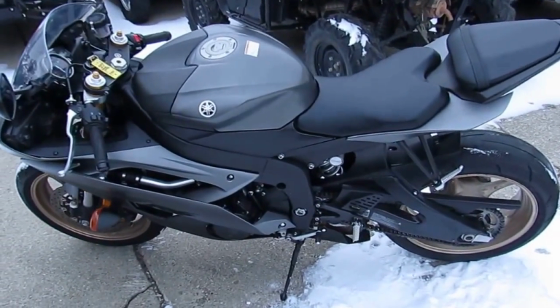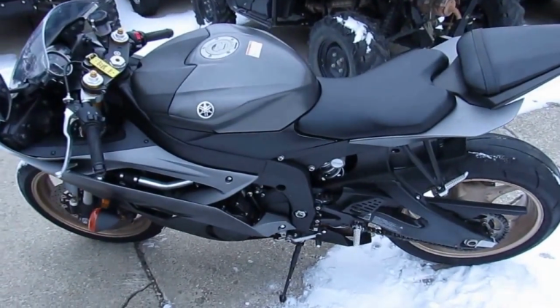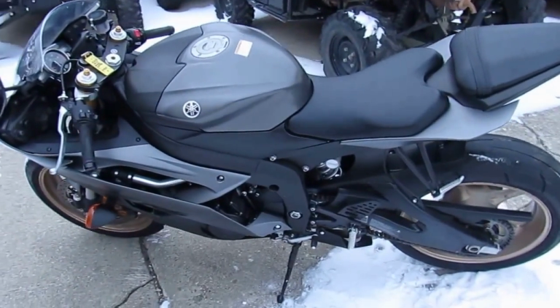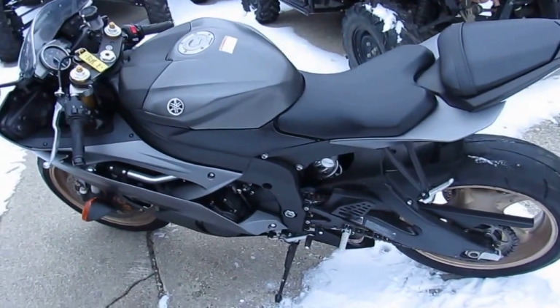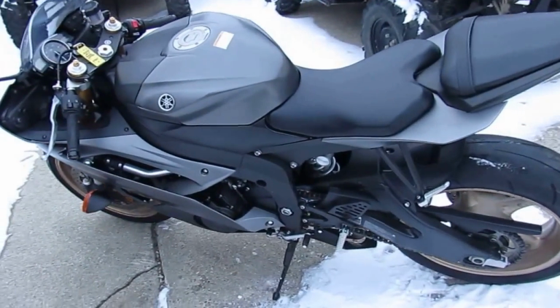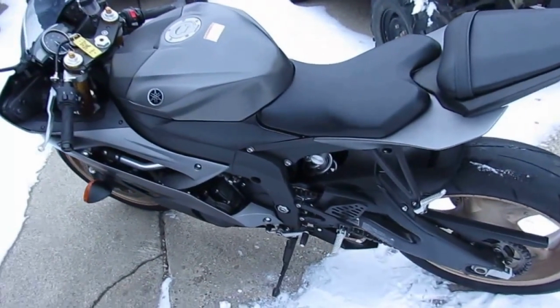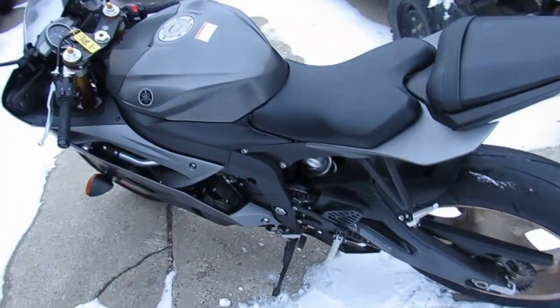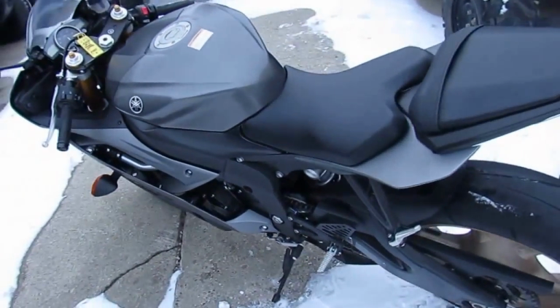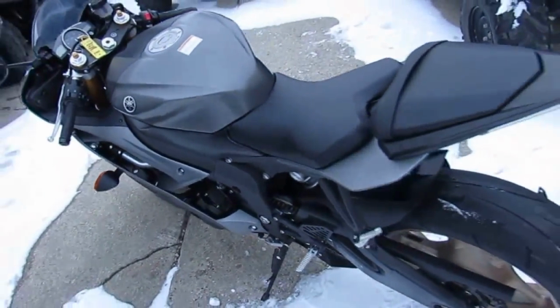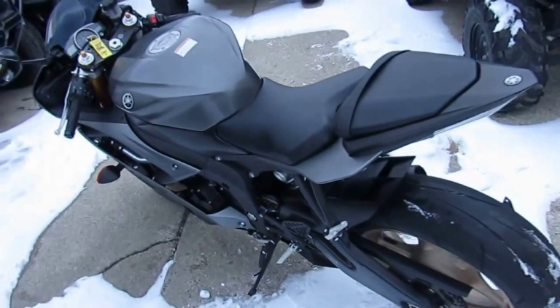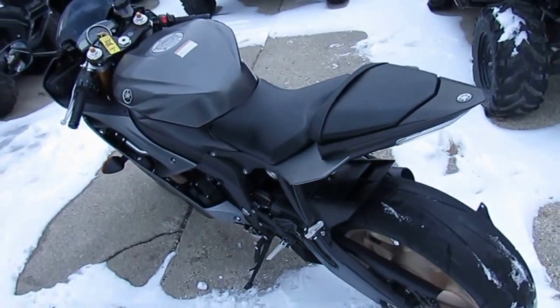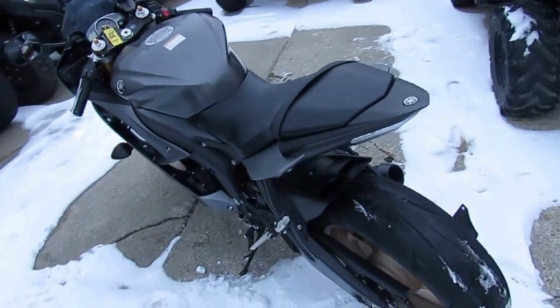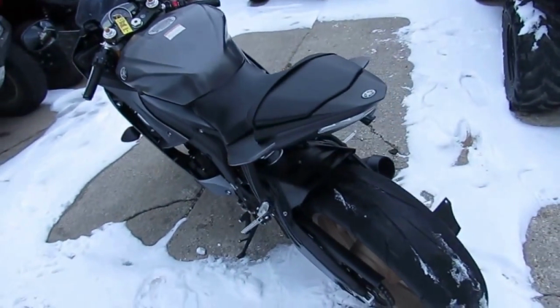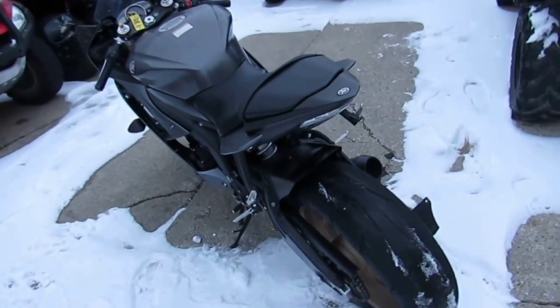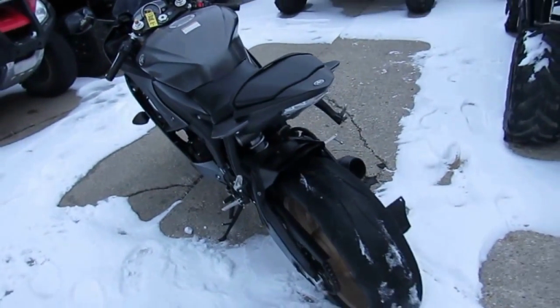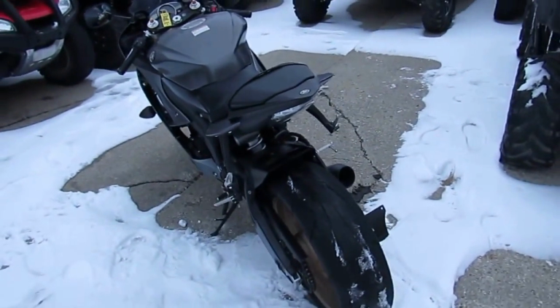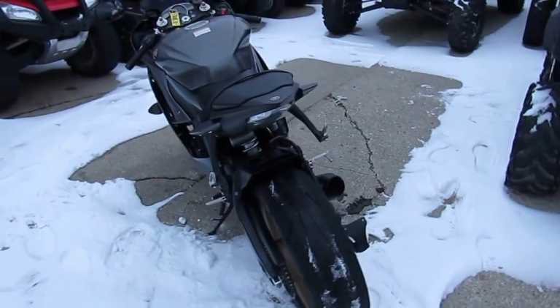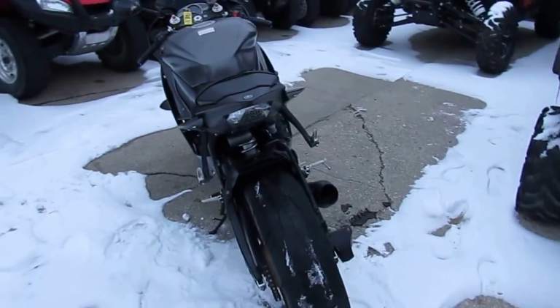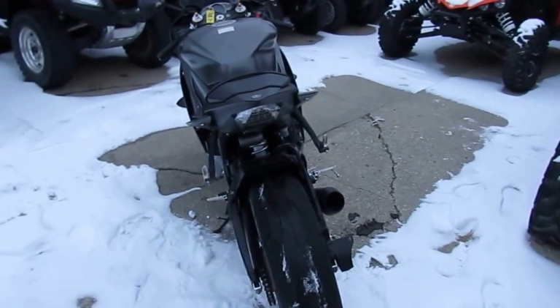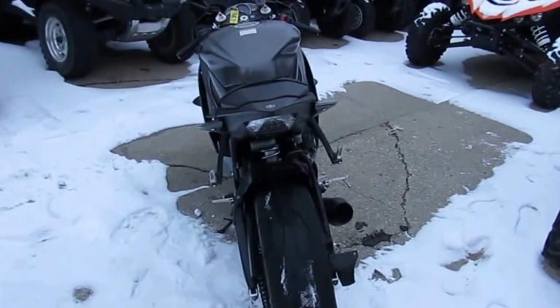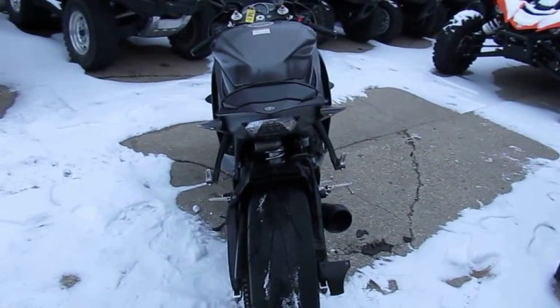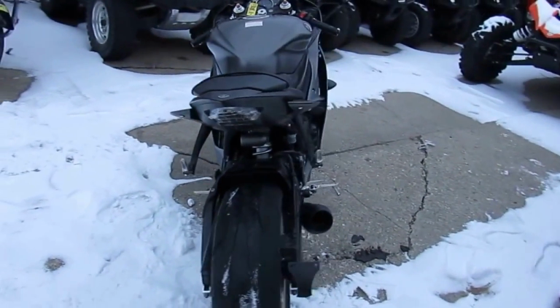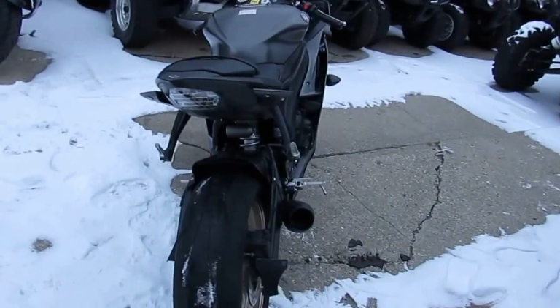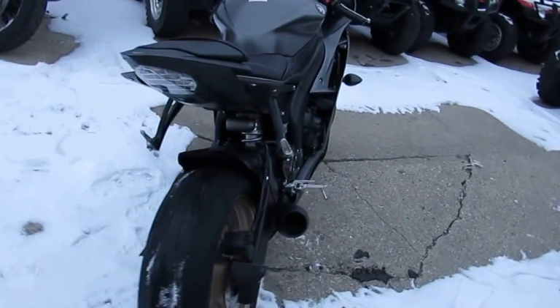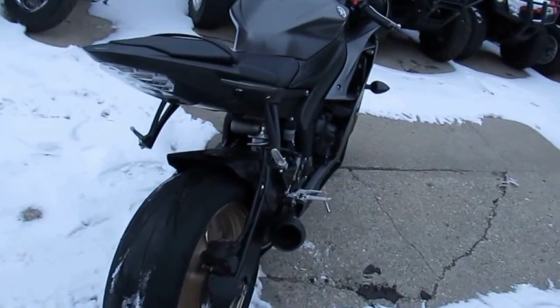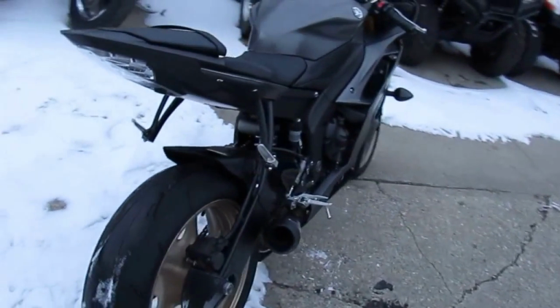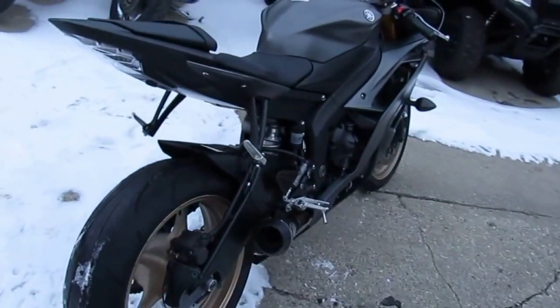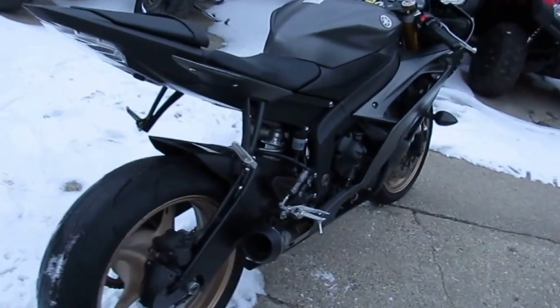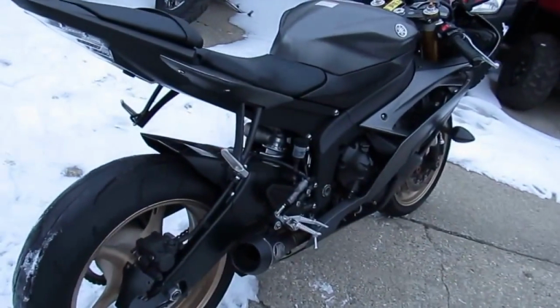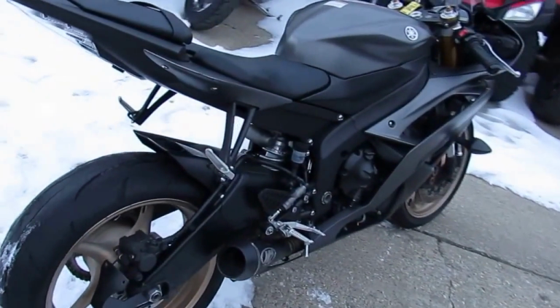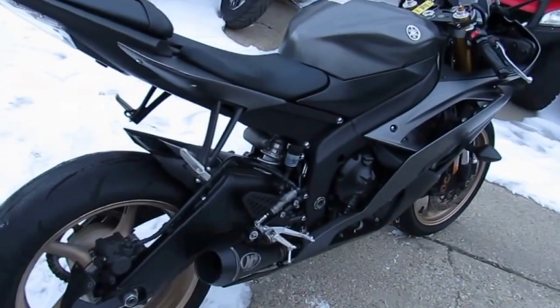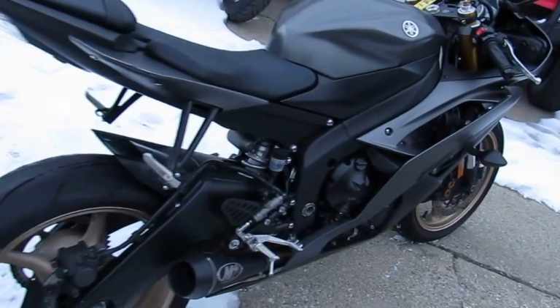Hey guys, it's ApprovalPowerSports.com here. Today I'm going to show you one of our used R6s — we've probably got about 45 of them to choose from. This is a 2014 used Yamaha R6 for sale in matte black, only $8,400. Save thousands from new.